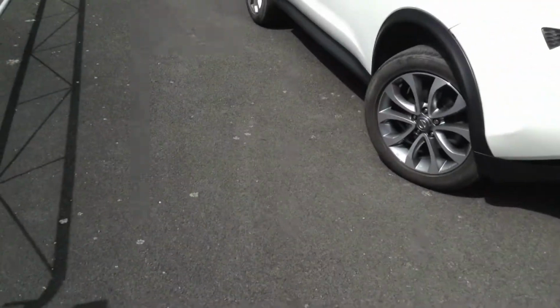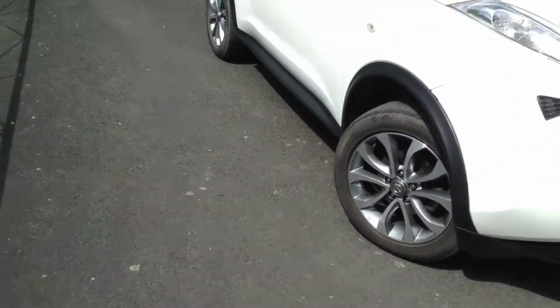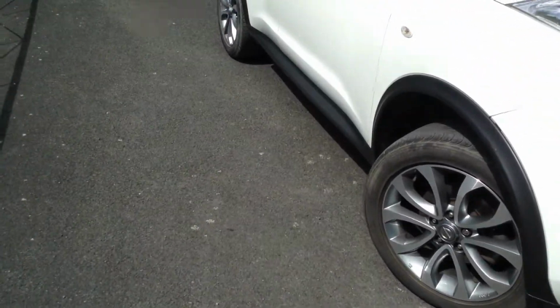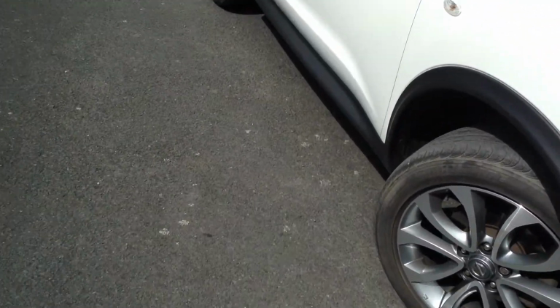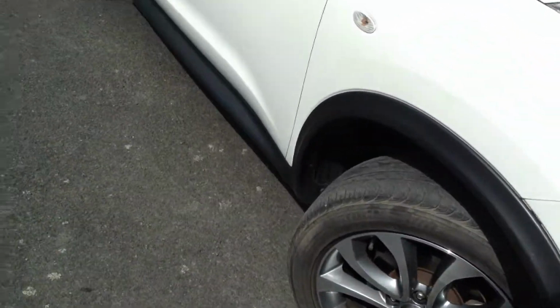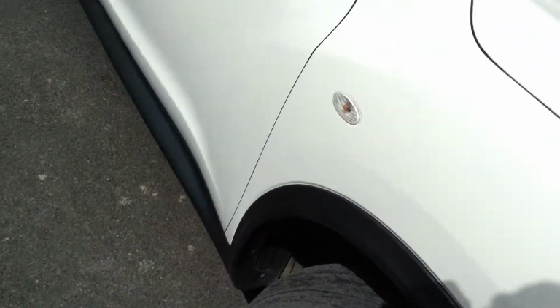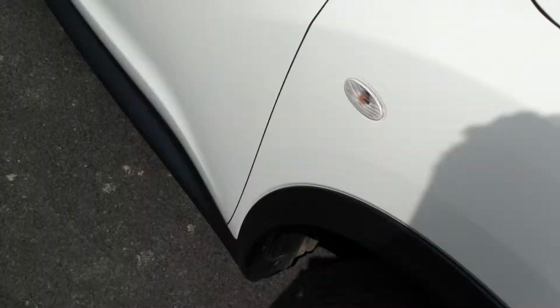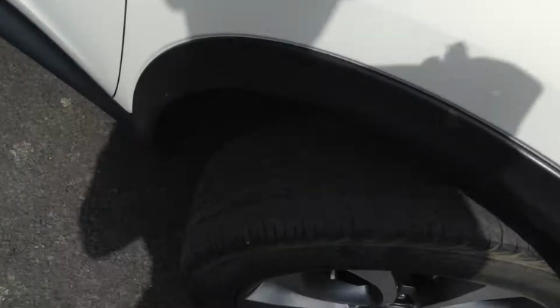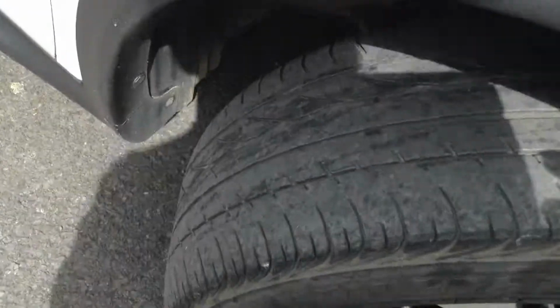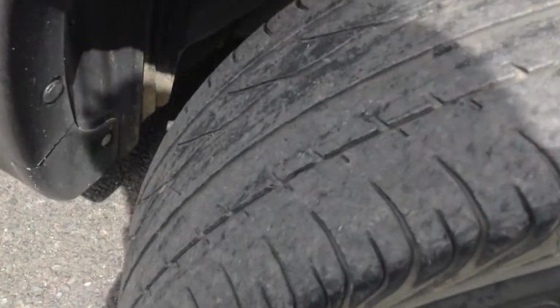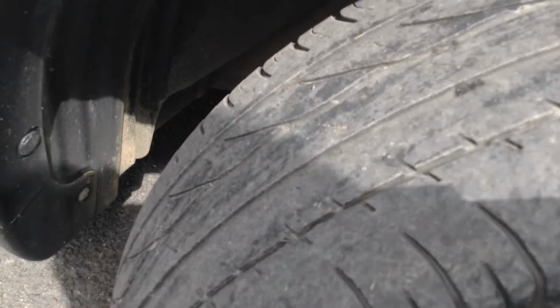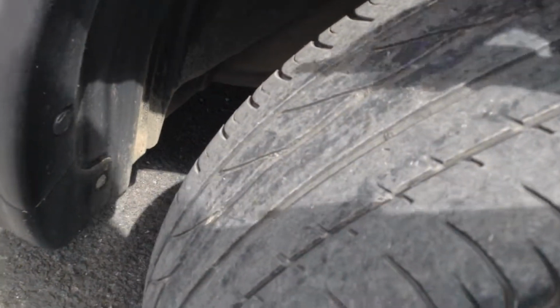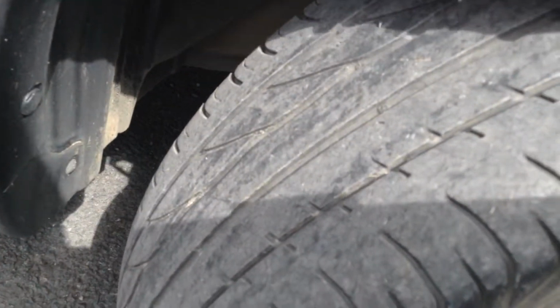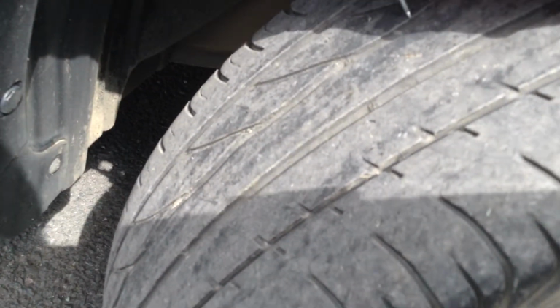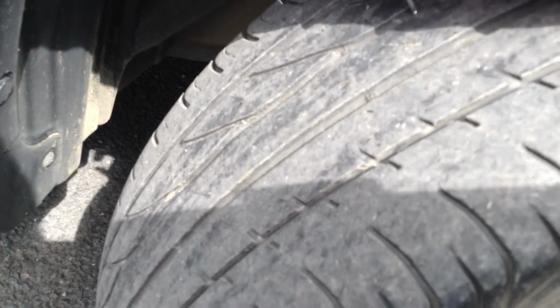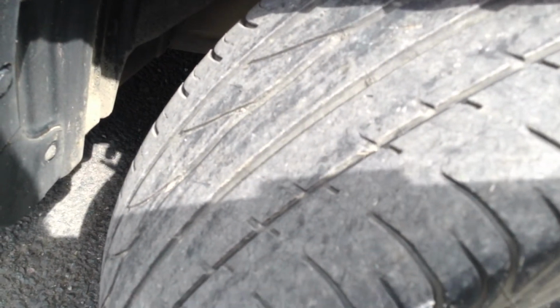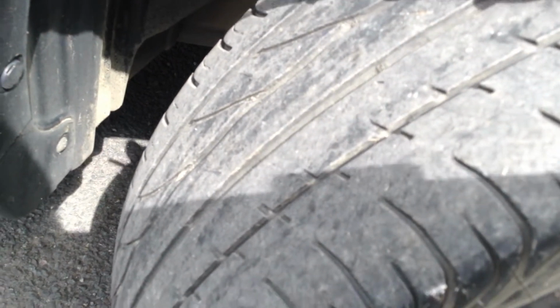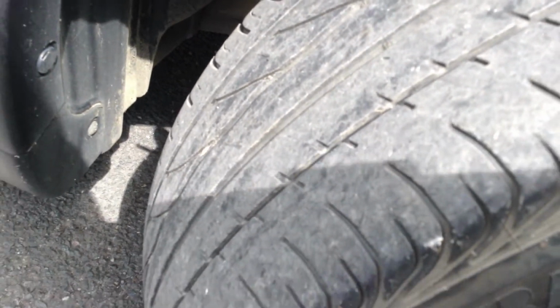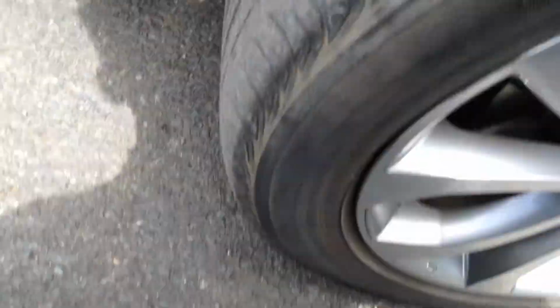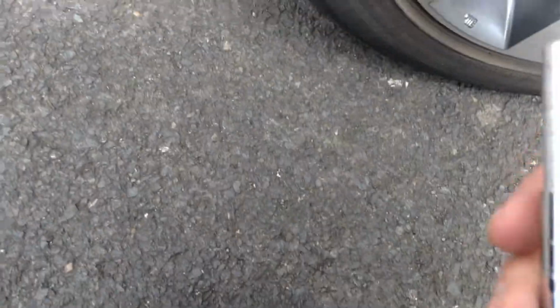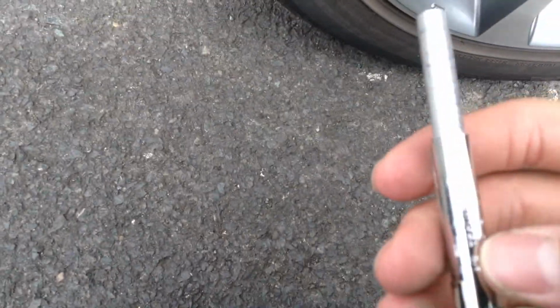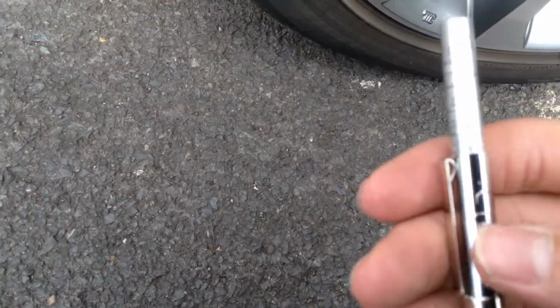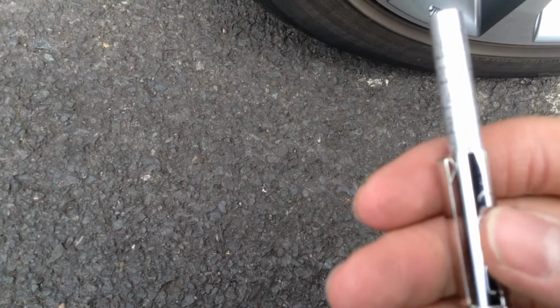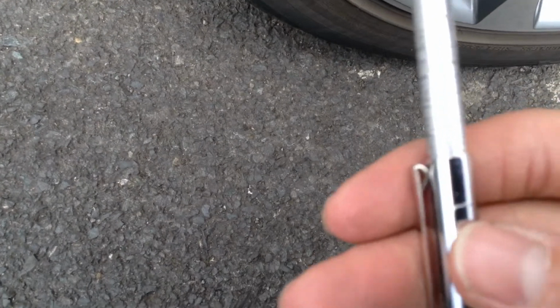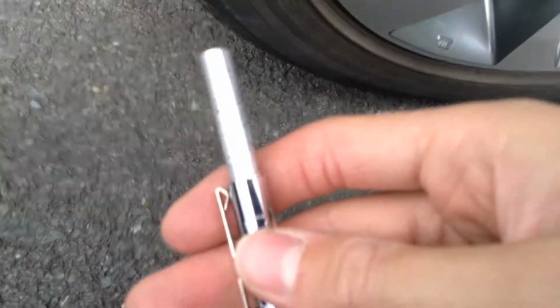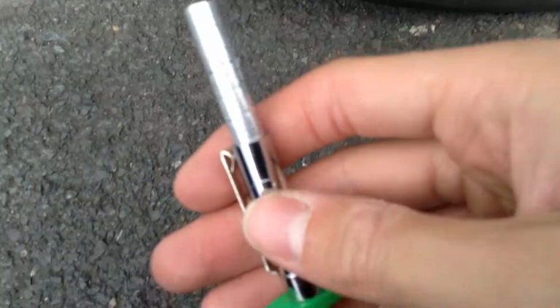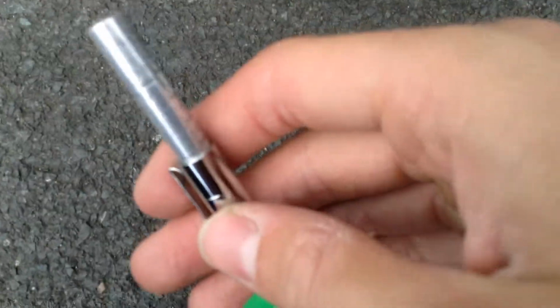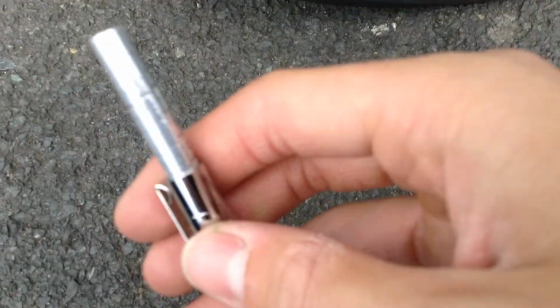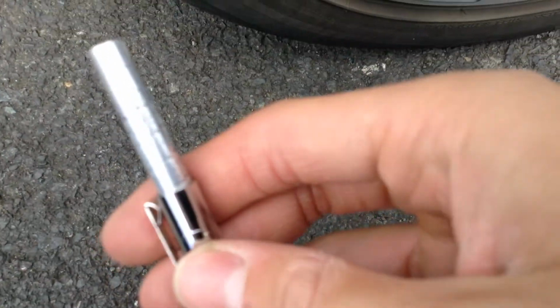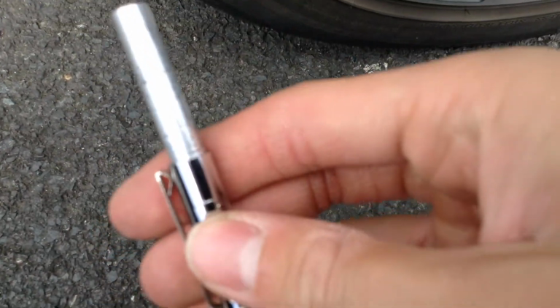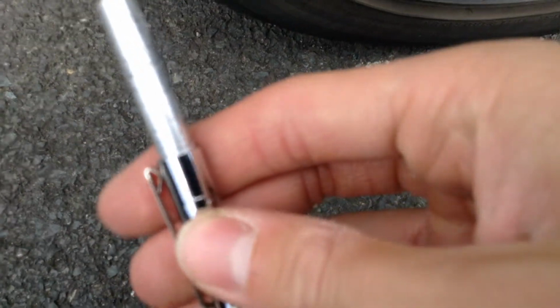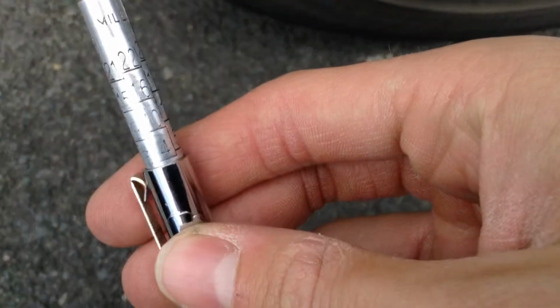Taking a look at the offside front tyre first, checking the centre of the tread depth — we're looking at 3mm of tread on the offside front tyre.